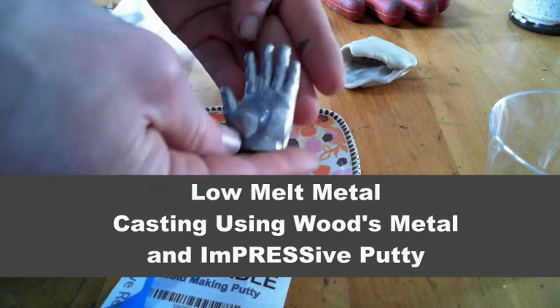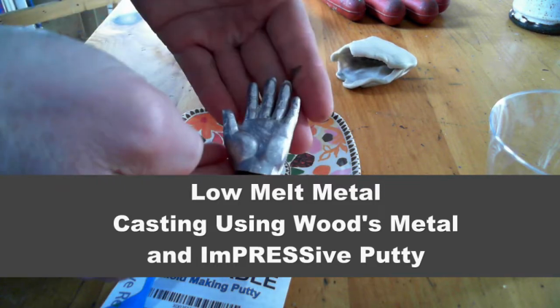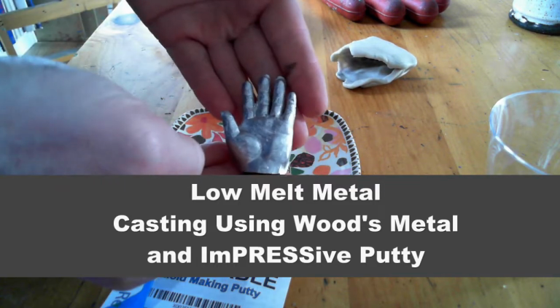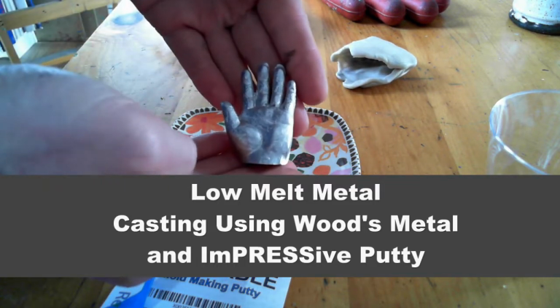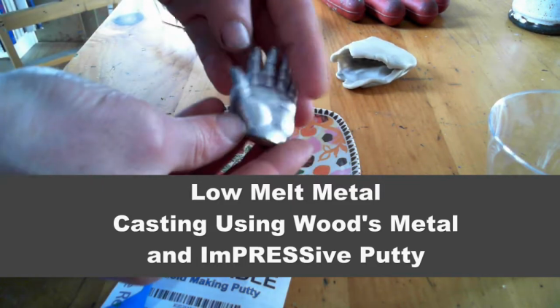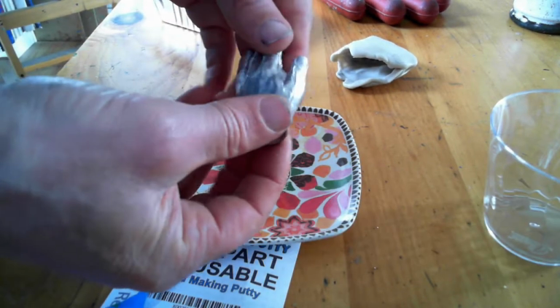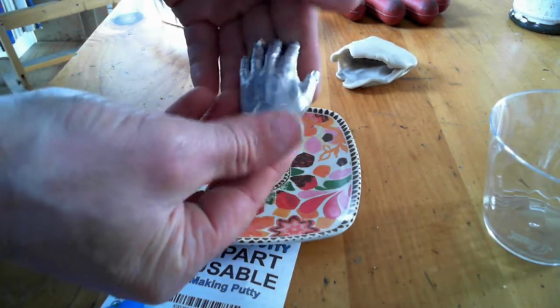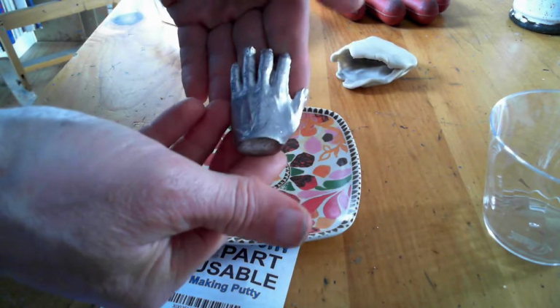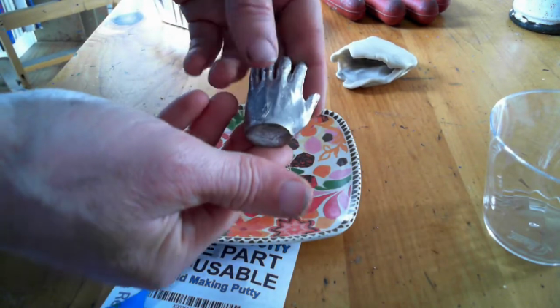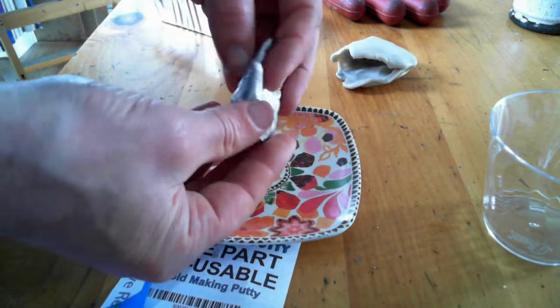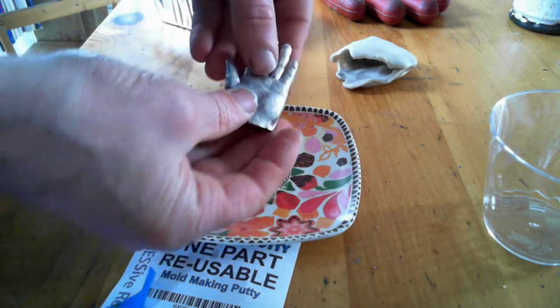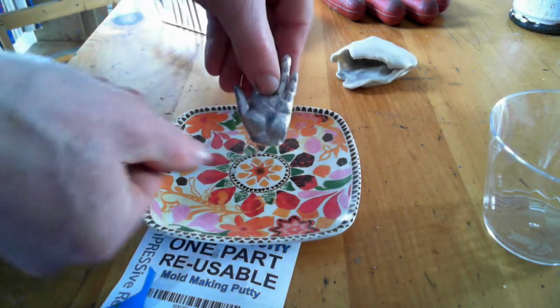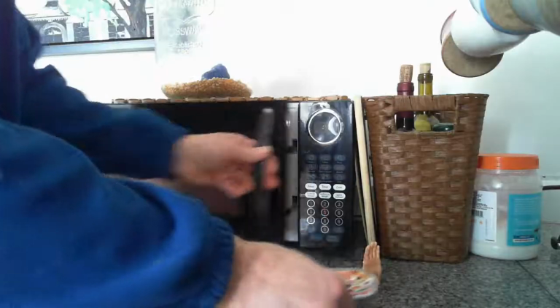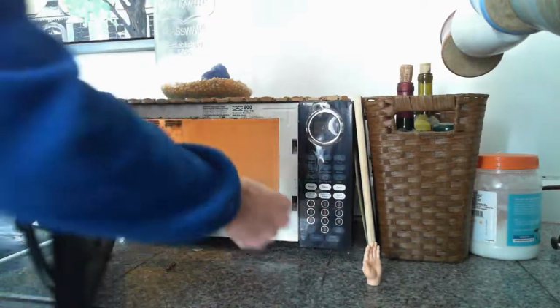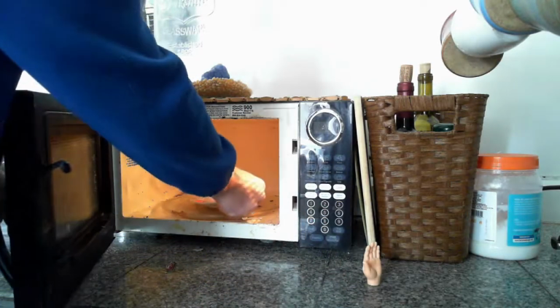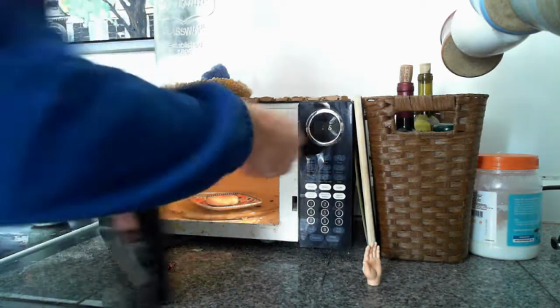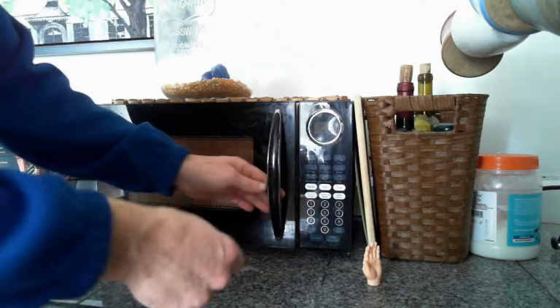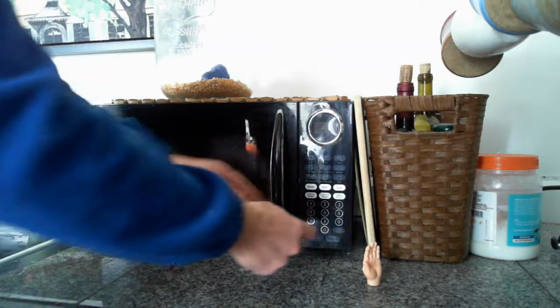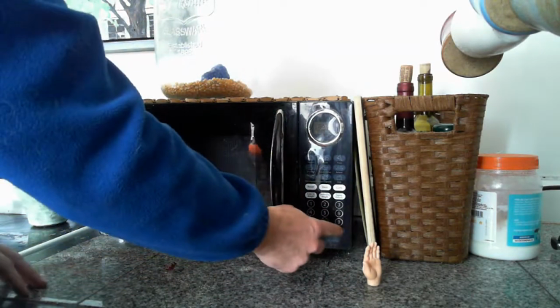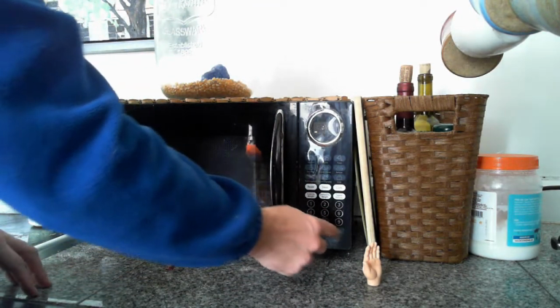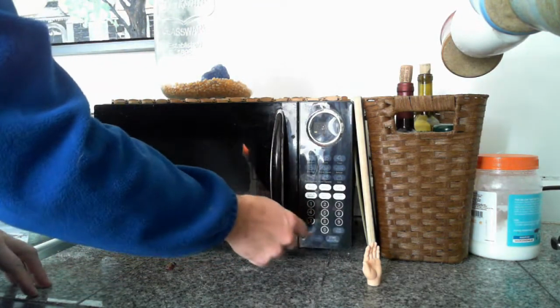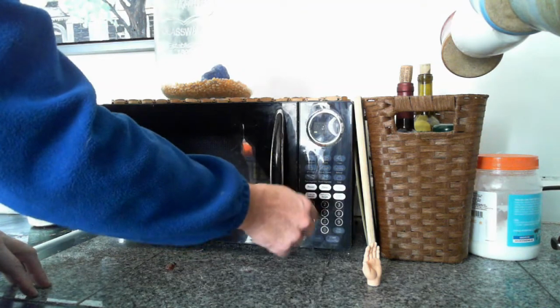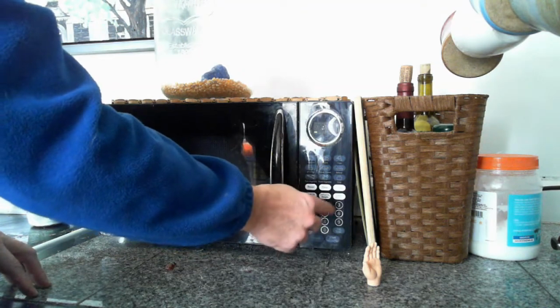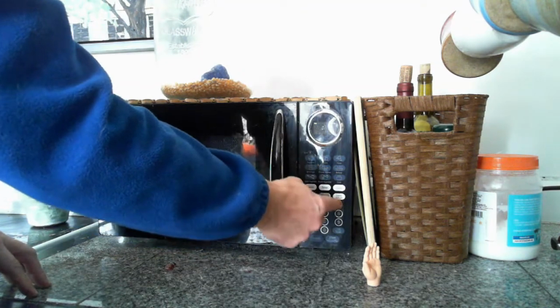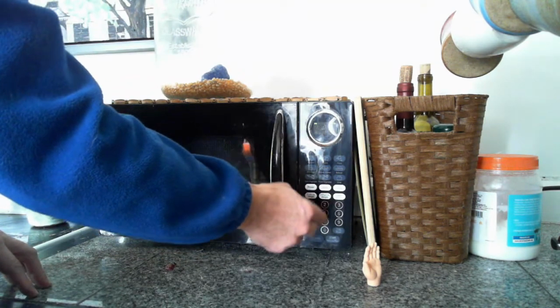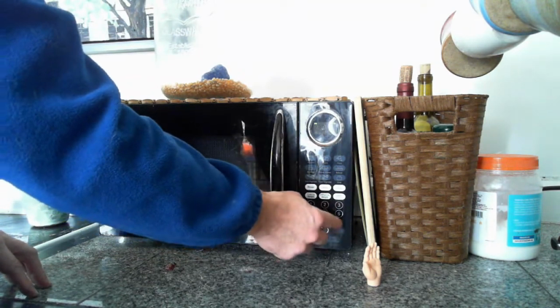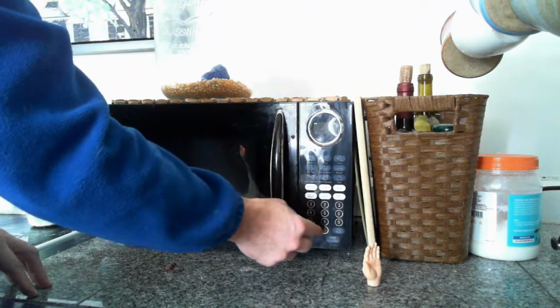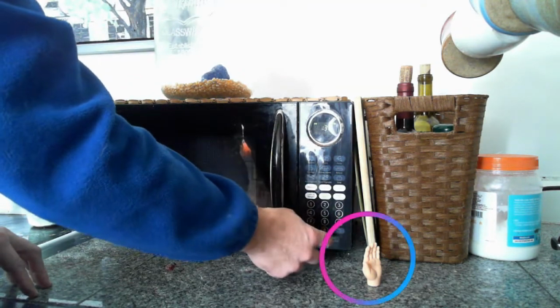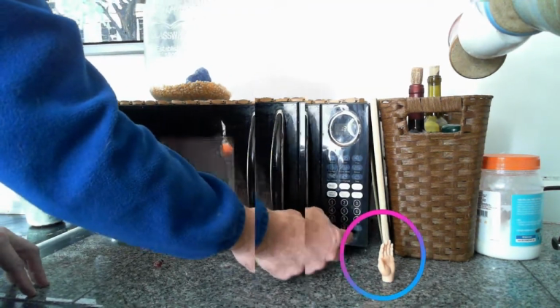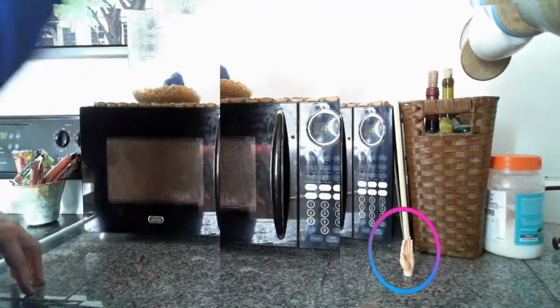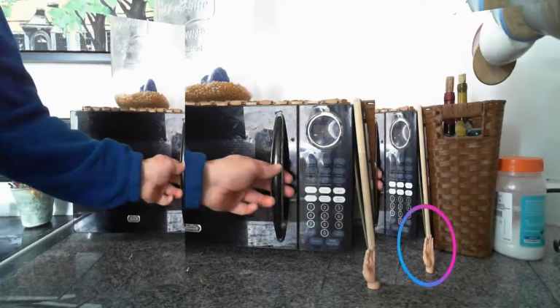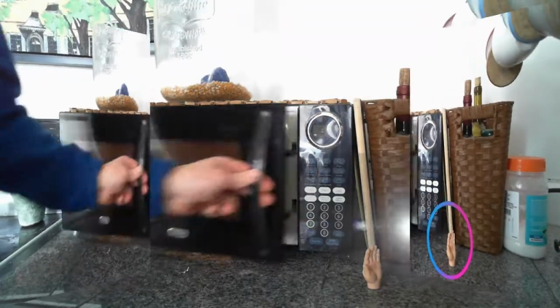This metal casting is made with impressive putty mold and a low melt metal. We're going to make a low melt metal casting of a little rubber hand — you can see the little rubber hand right there — that's what we're going to make a casting of.